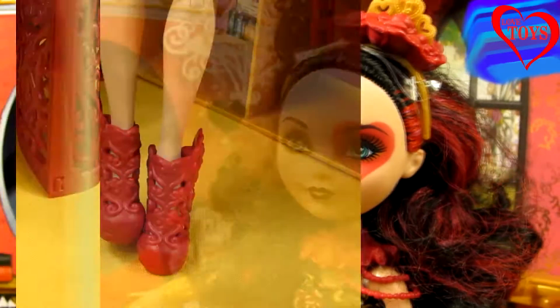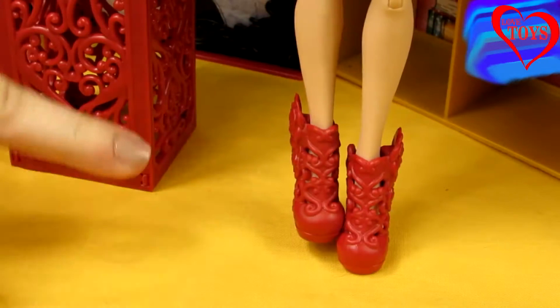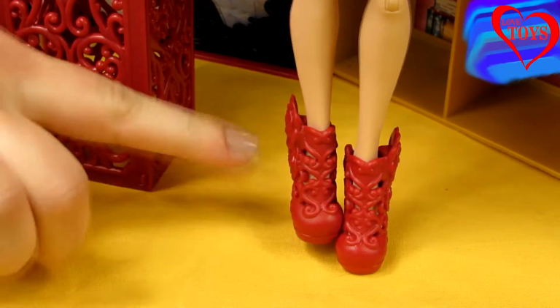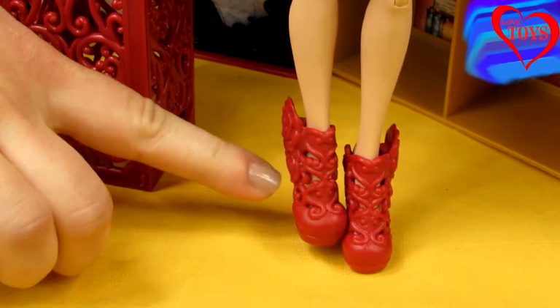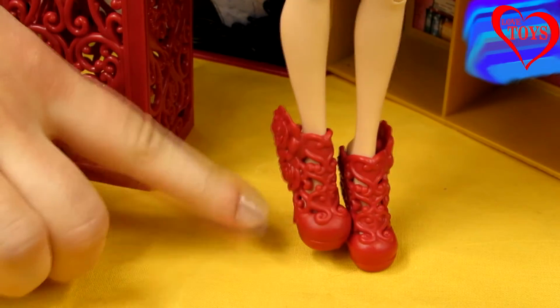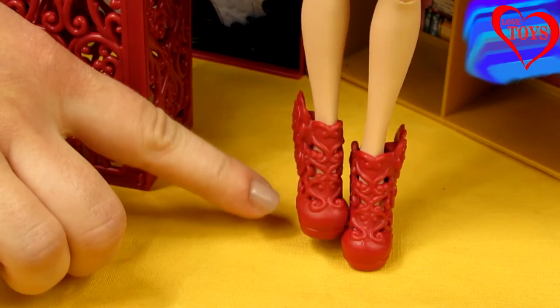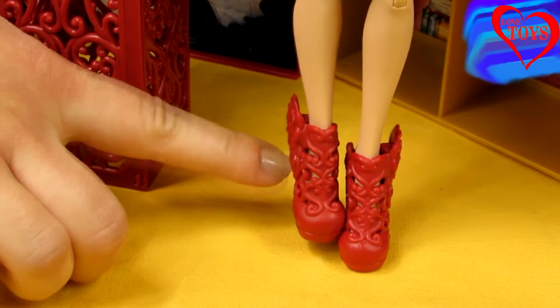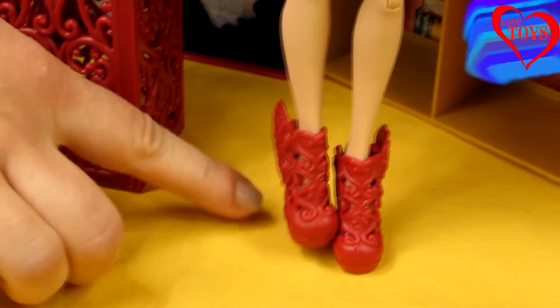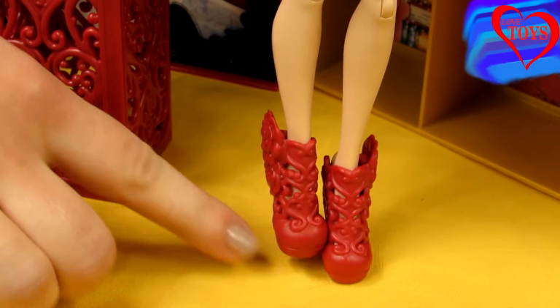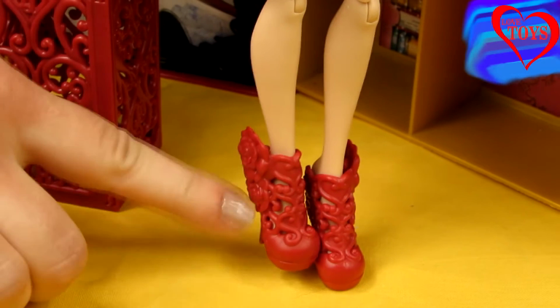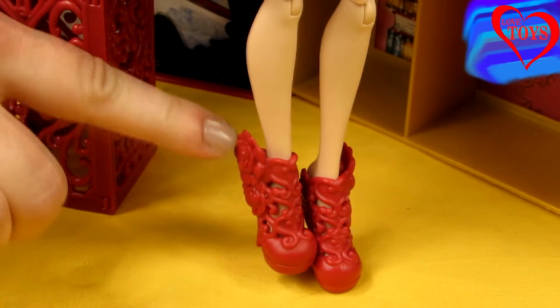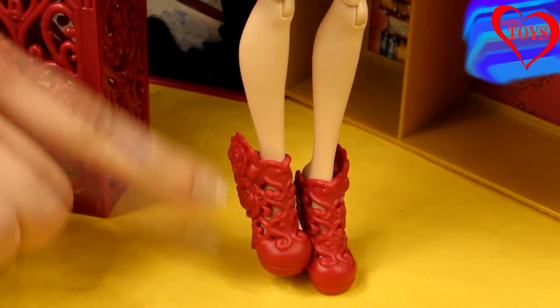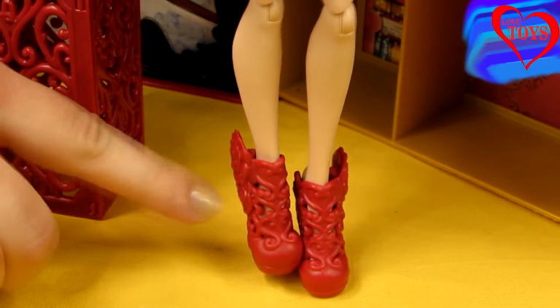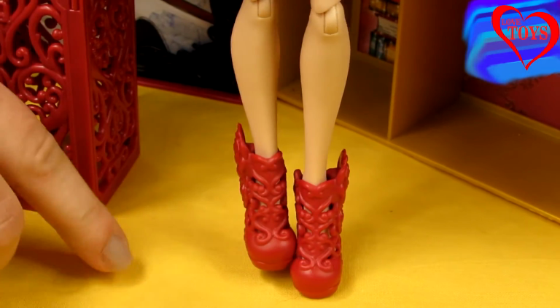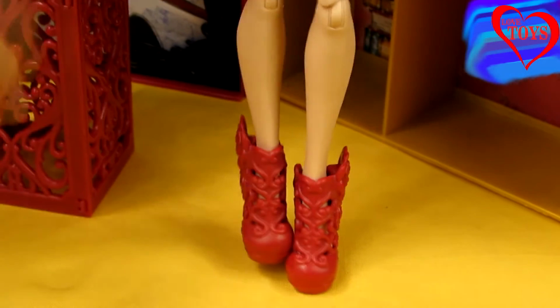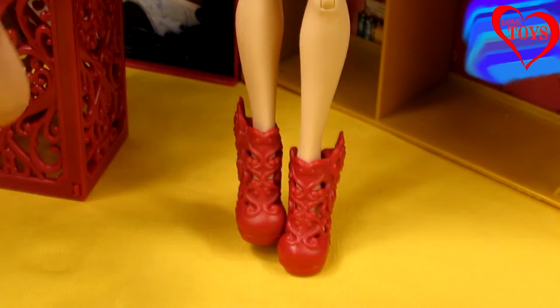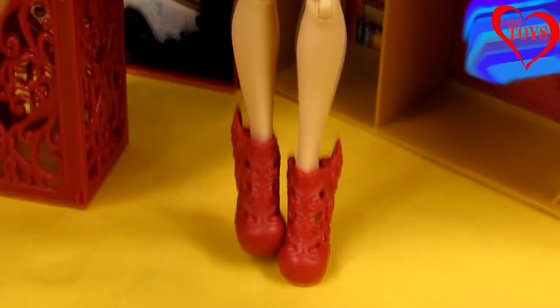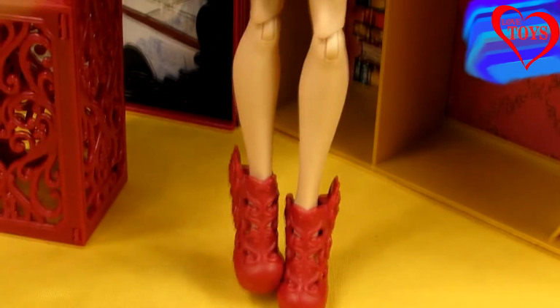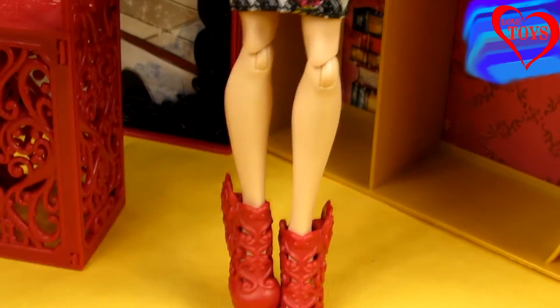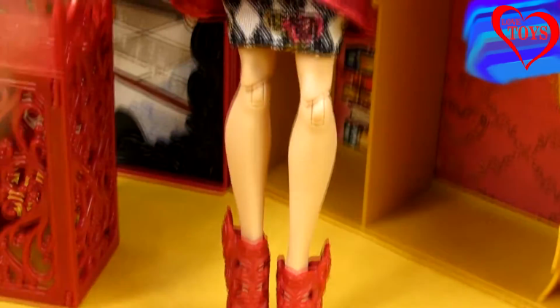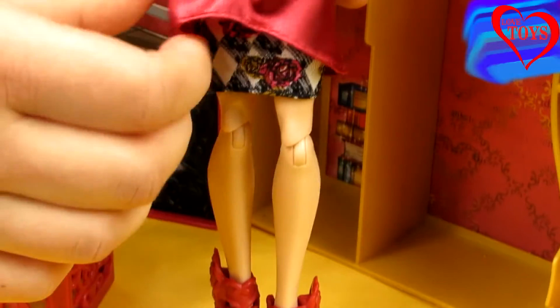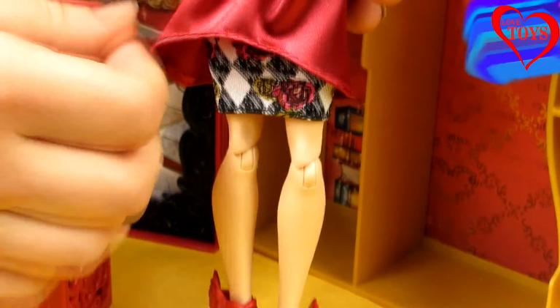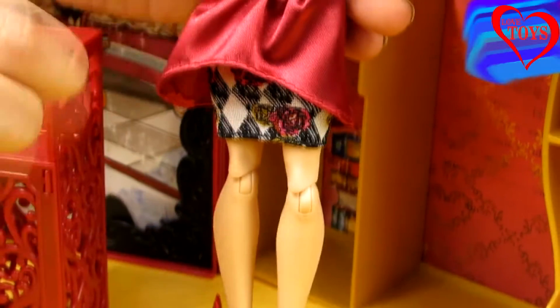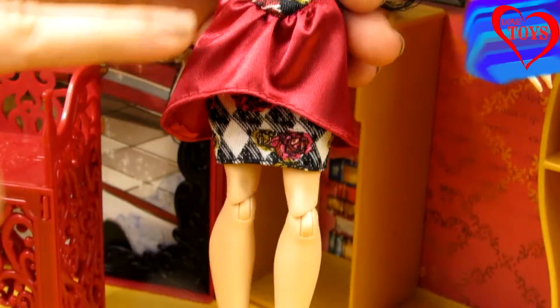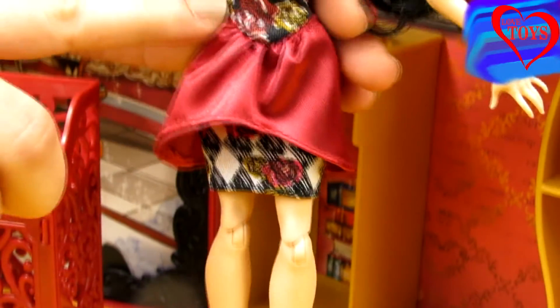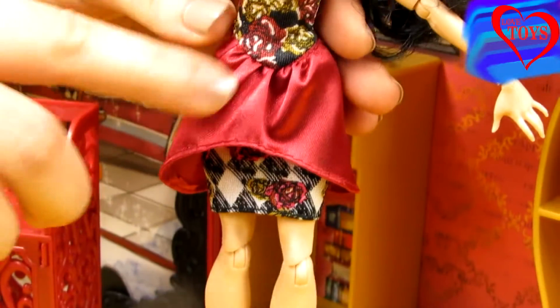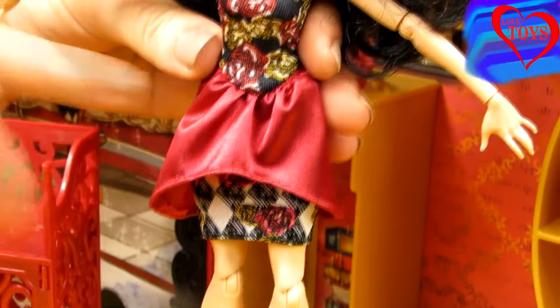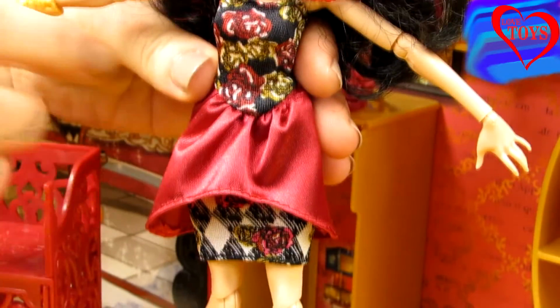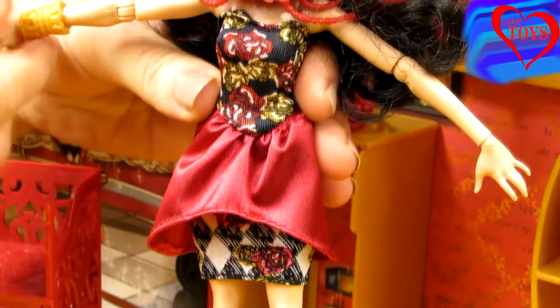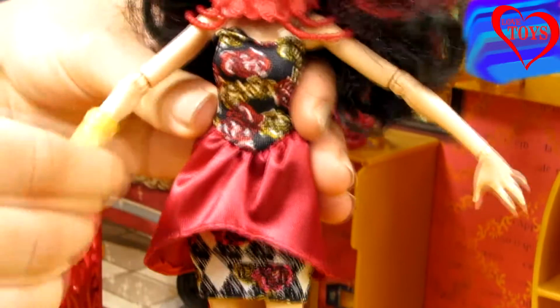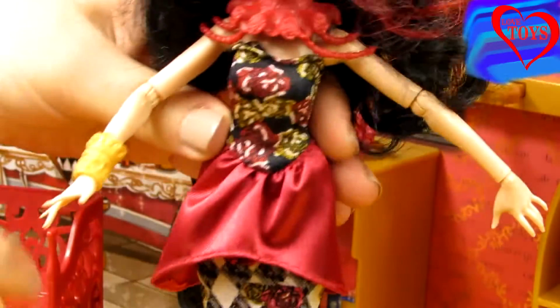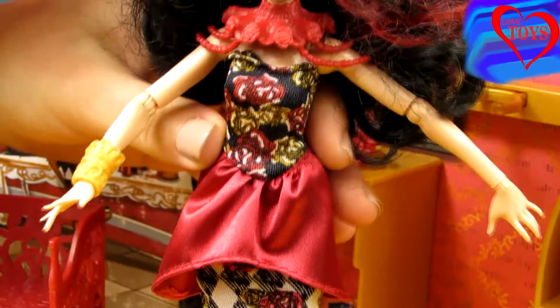On her feet we can notice her amazing red high heels, also with a lot of roses. And here we've got her lovely dress, mostly red but again featuring a lot of flowers.